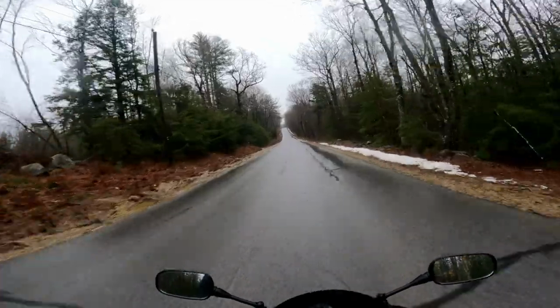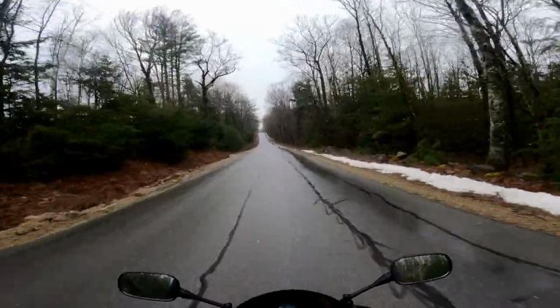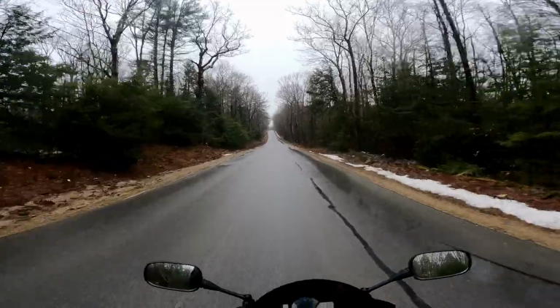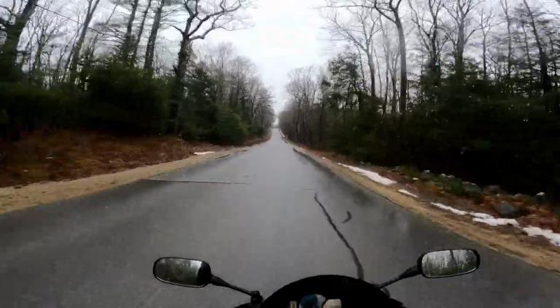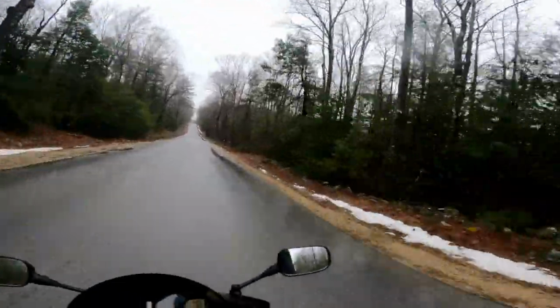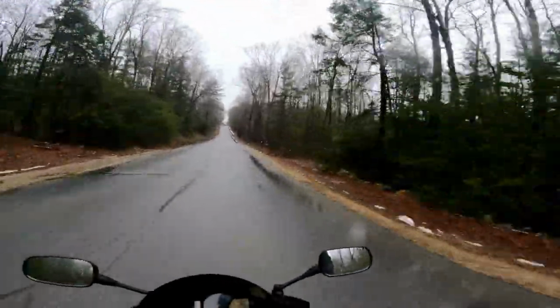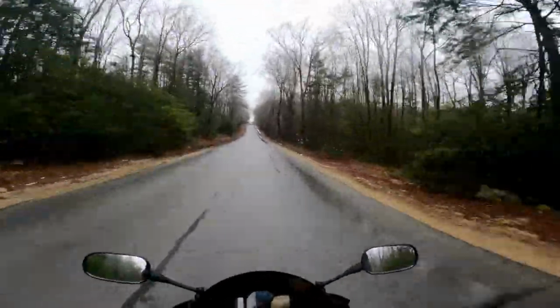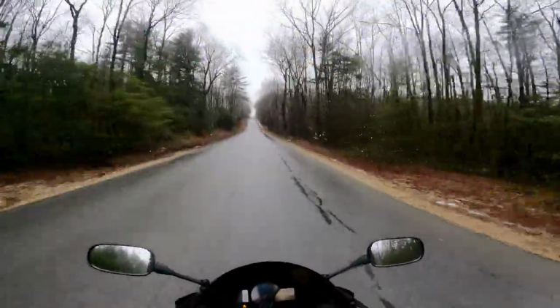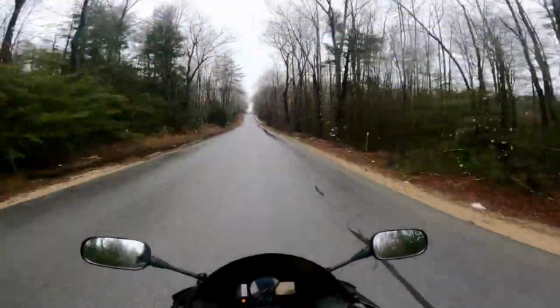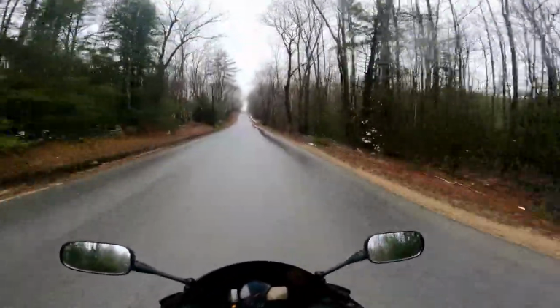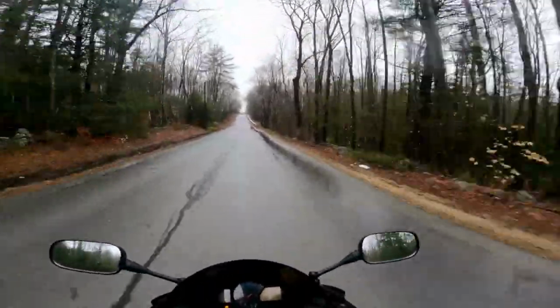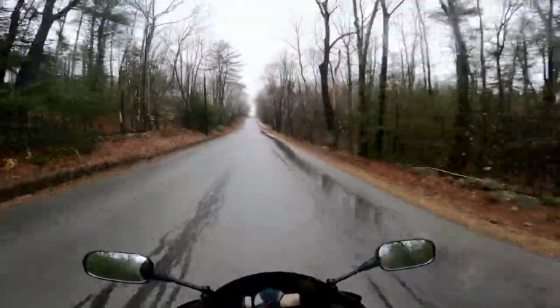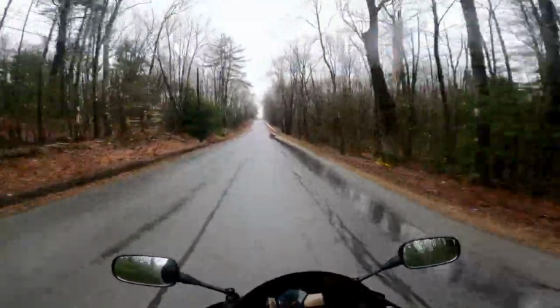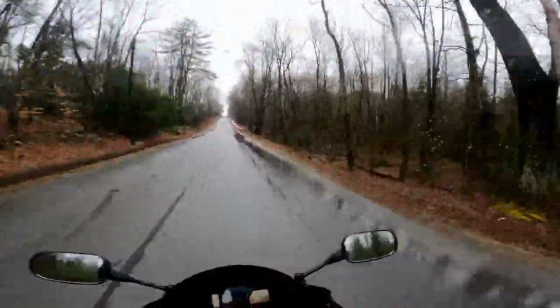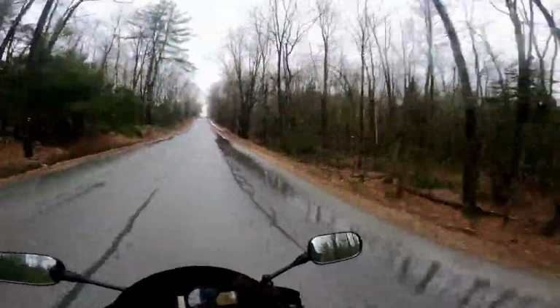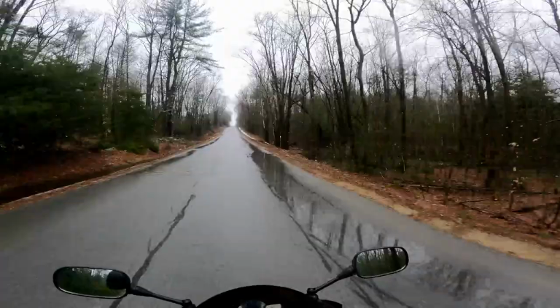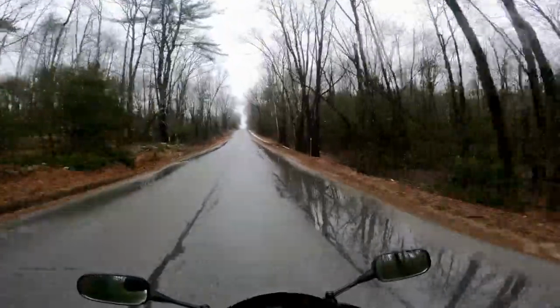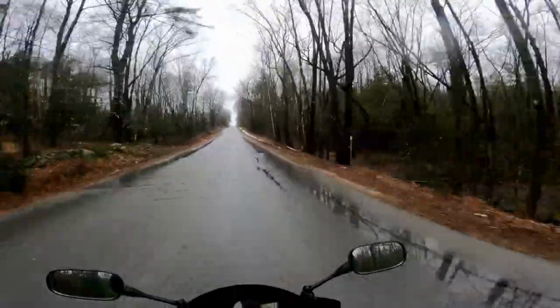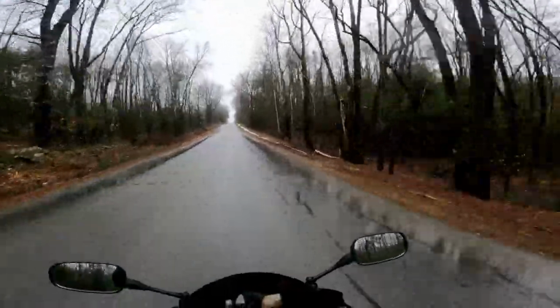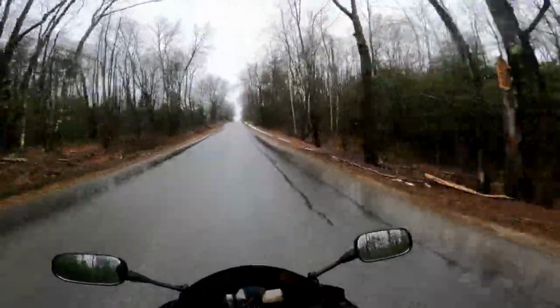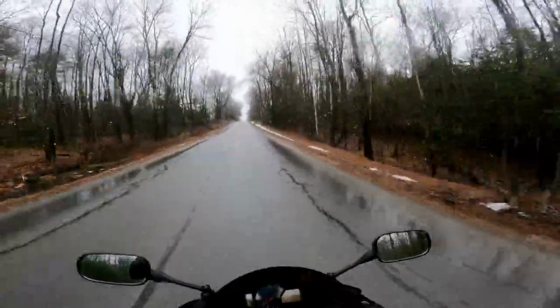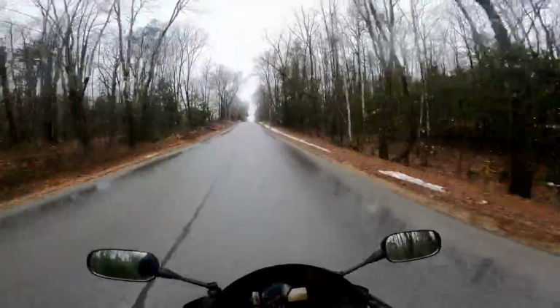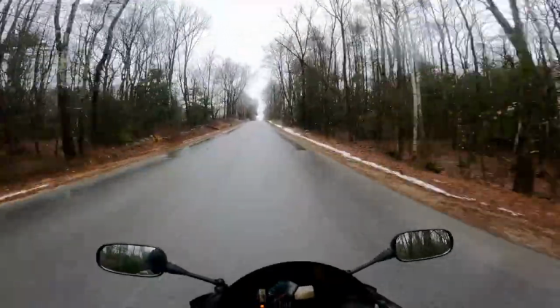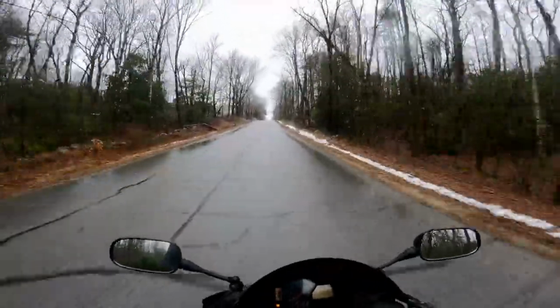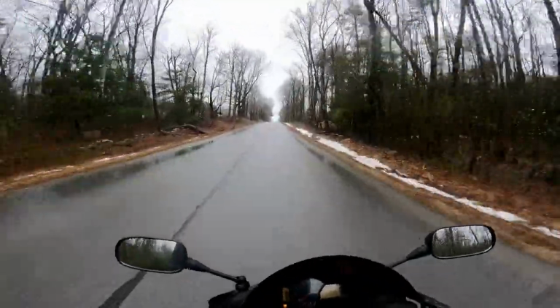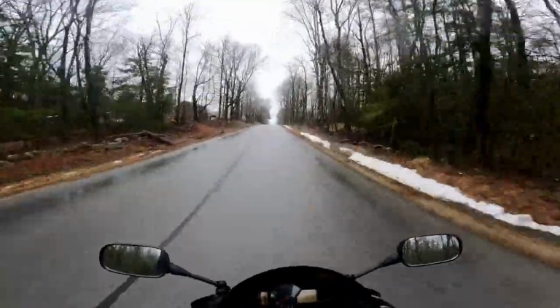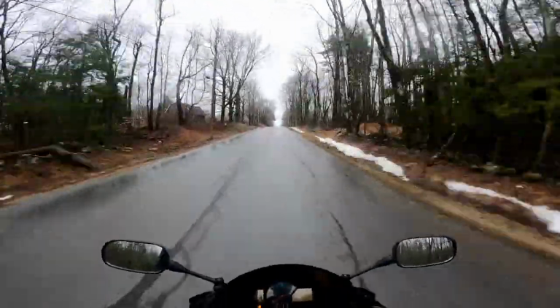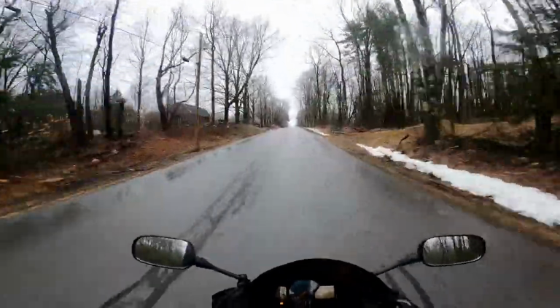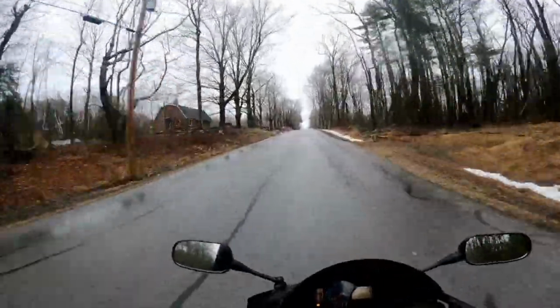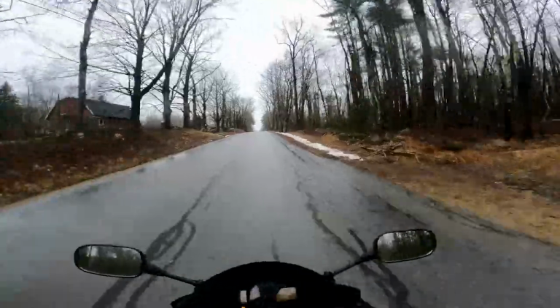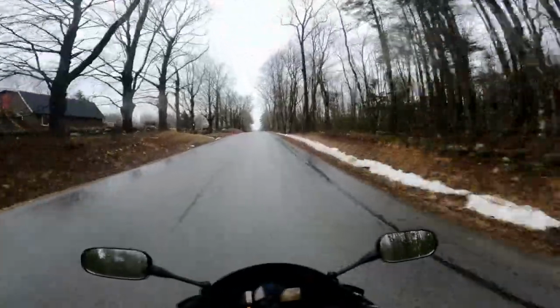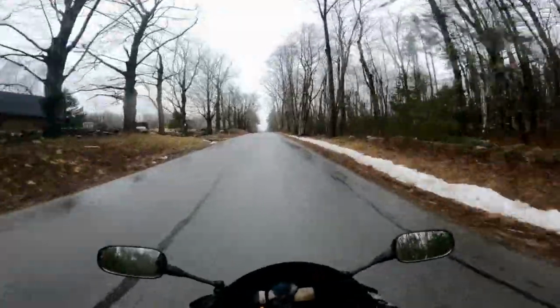I figured I'd try out a little bit of motovlogging. I went and got a purple panda mic. I'm gonna try that out — this is my first attempt to really use it, so hopefully it goes well.